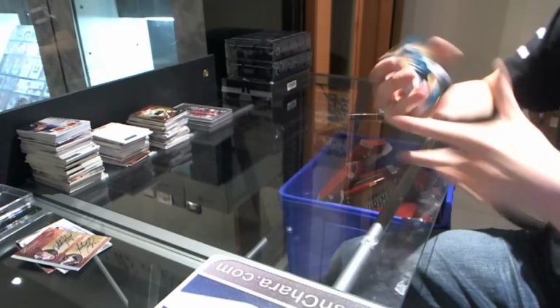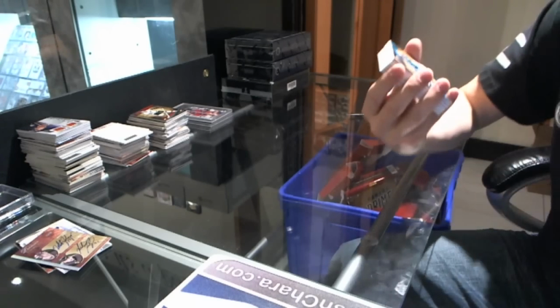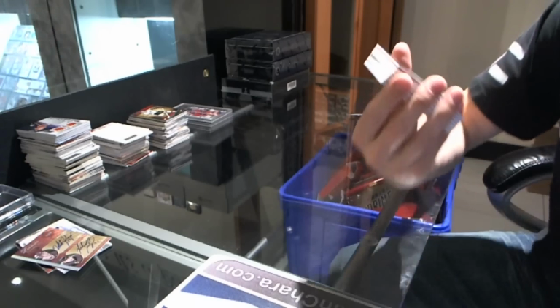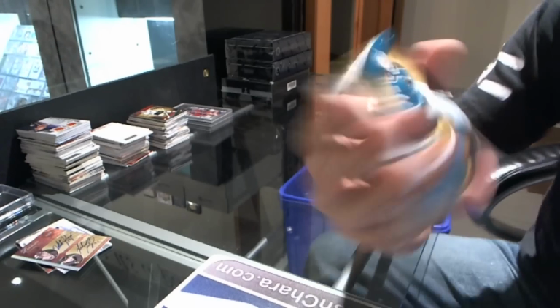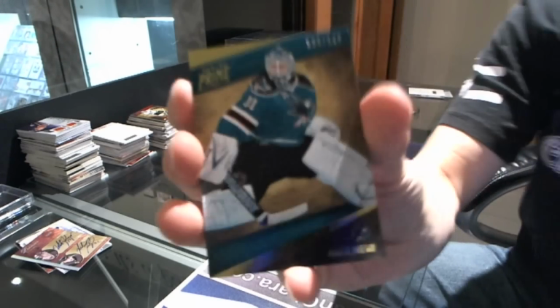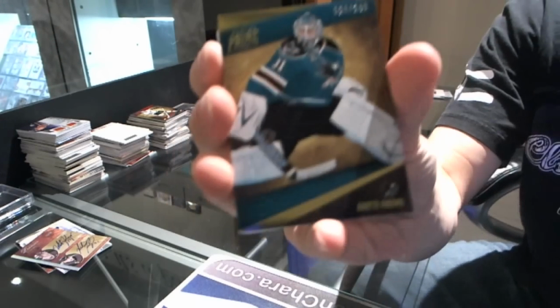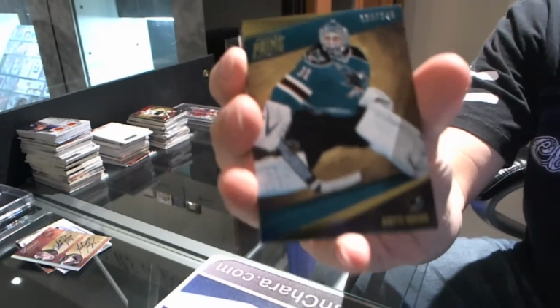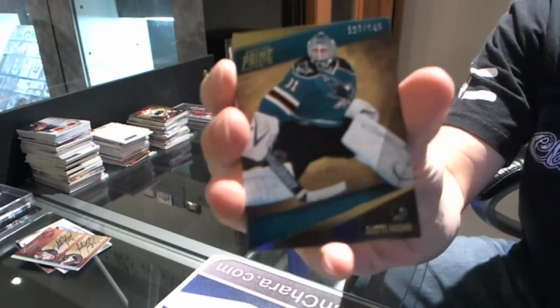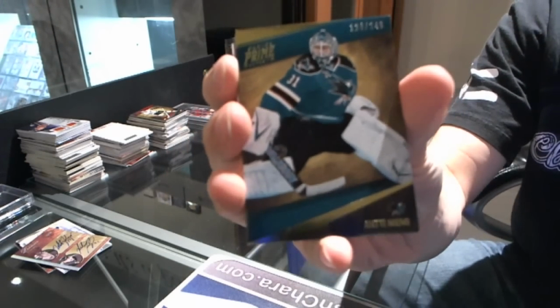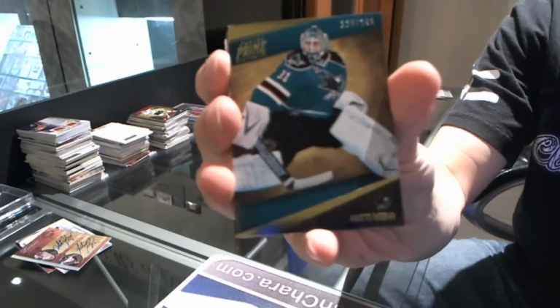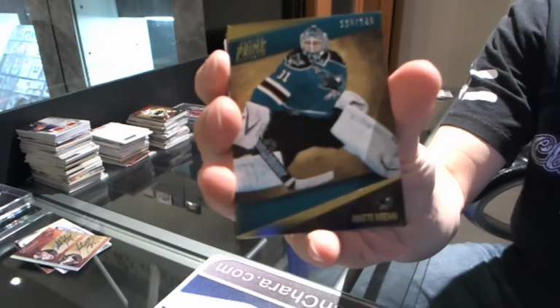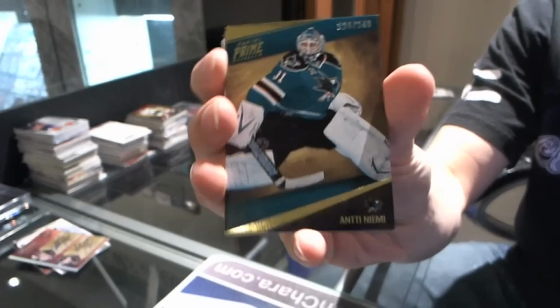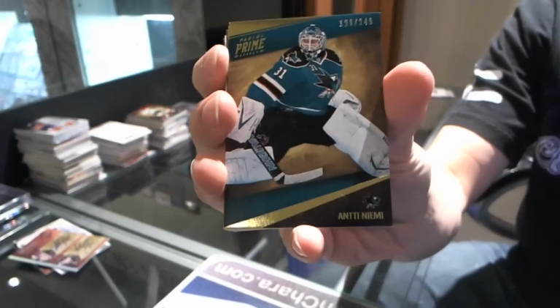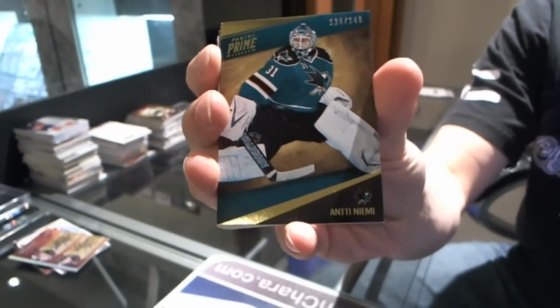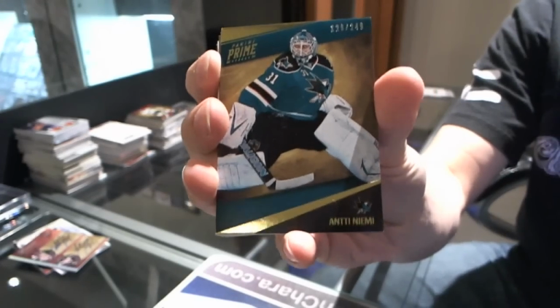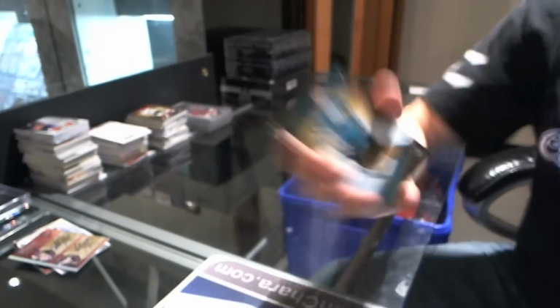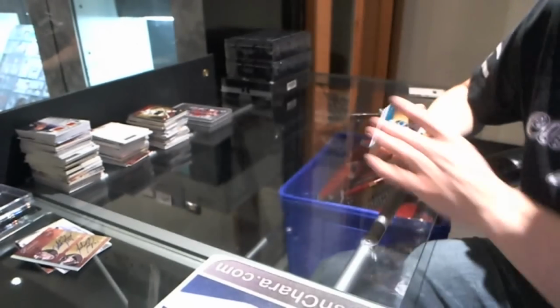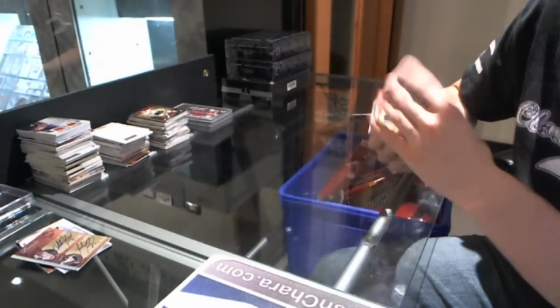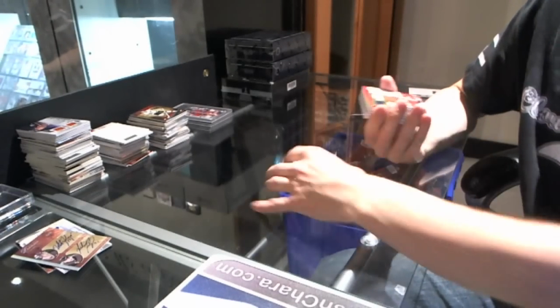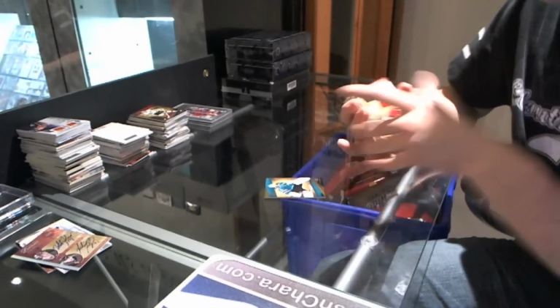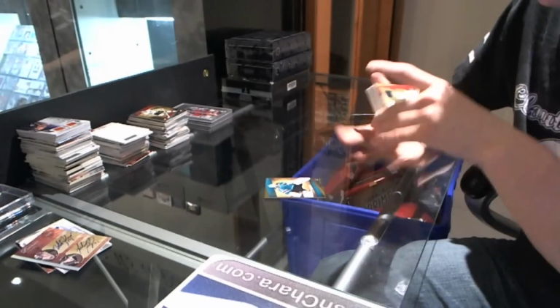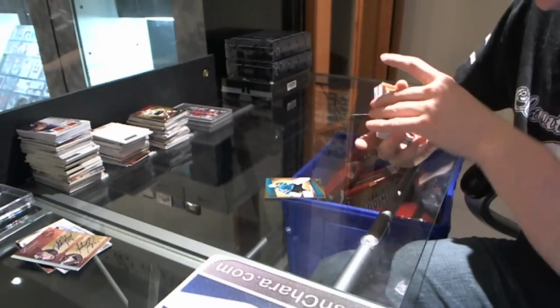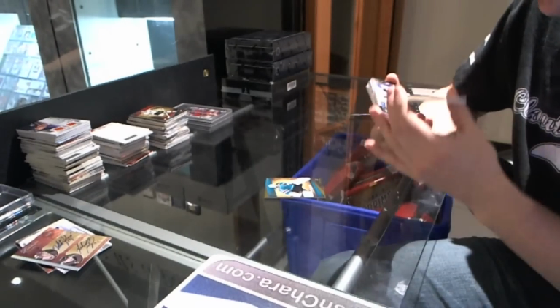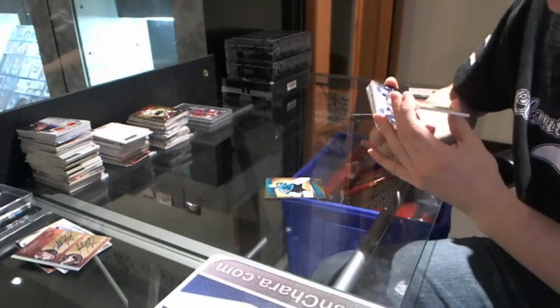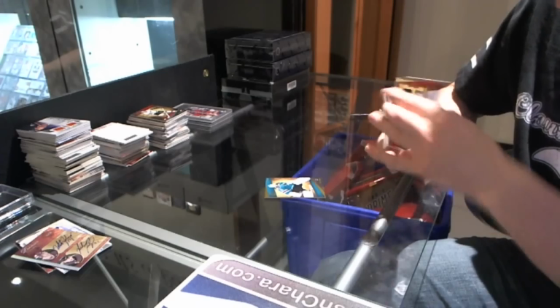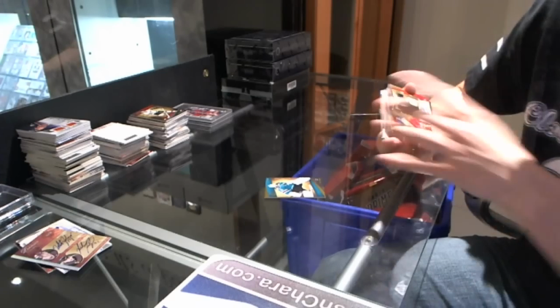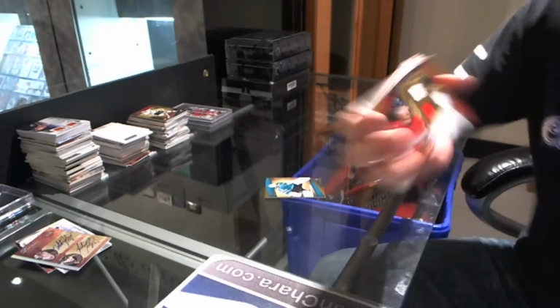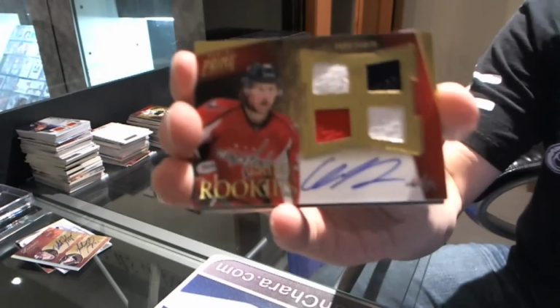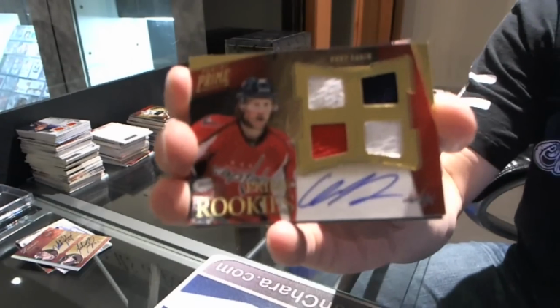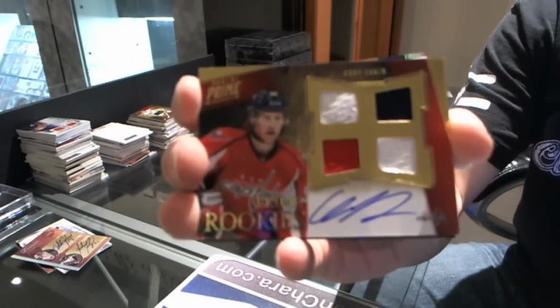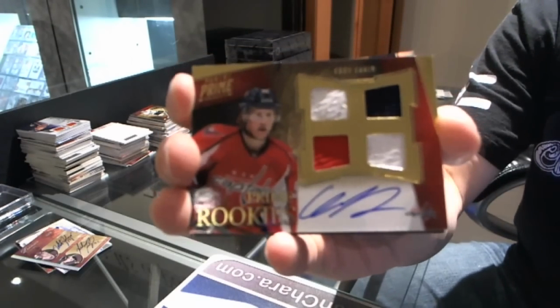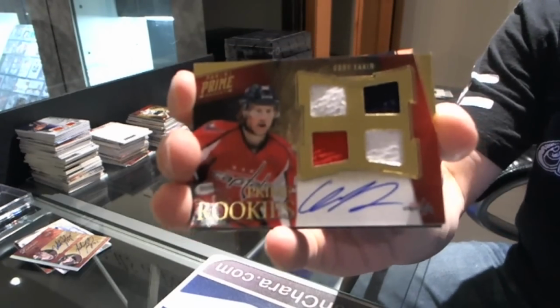Base card numbered to 249 for the San Jose Sharks: T. Diem. We've got a quad jersey auto rookie, numbered to 199, for the Washington Capitals: Cody Eakin.